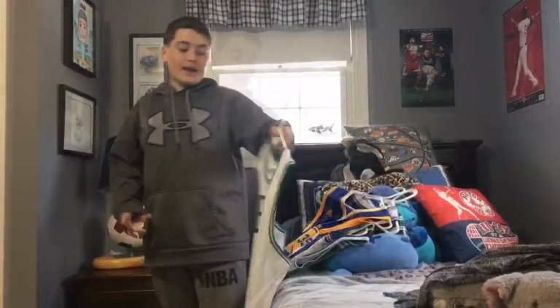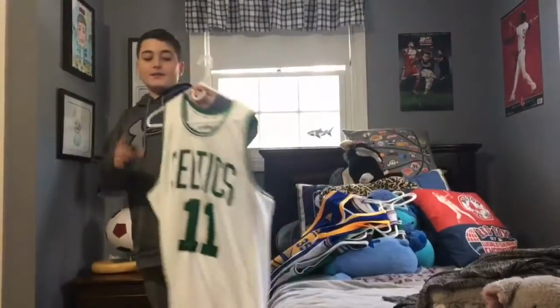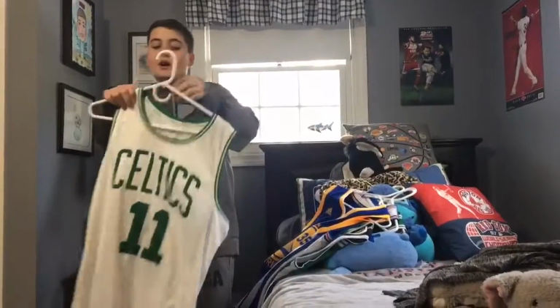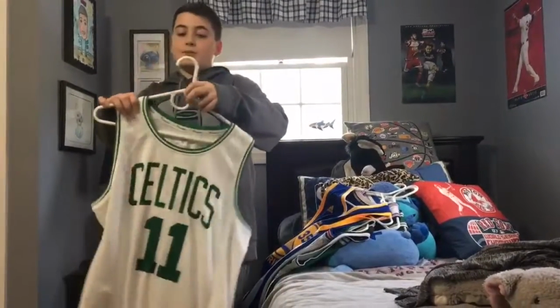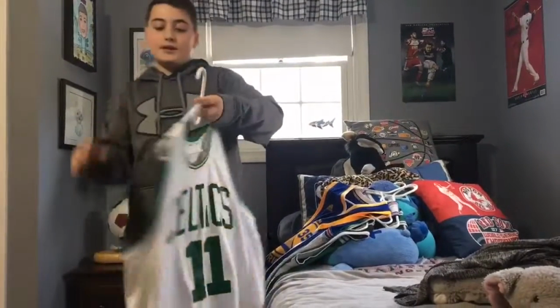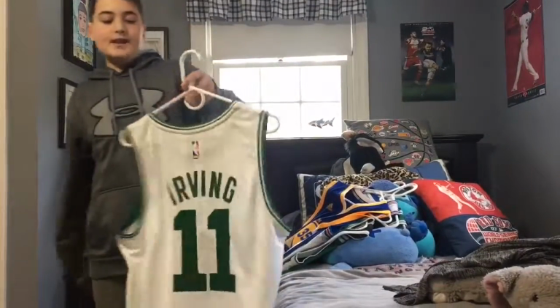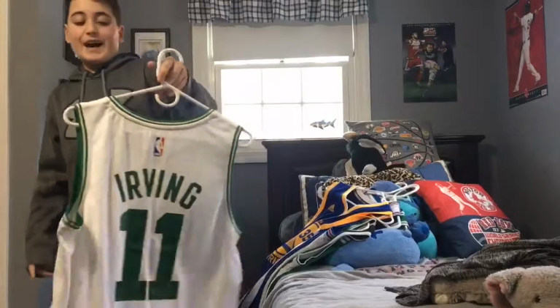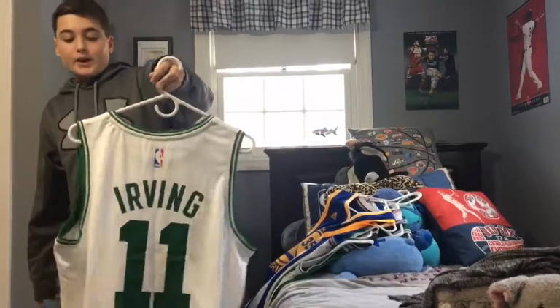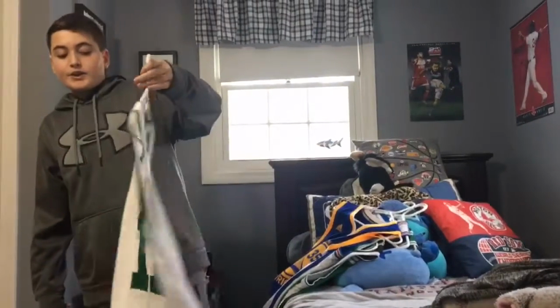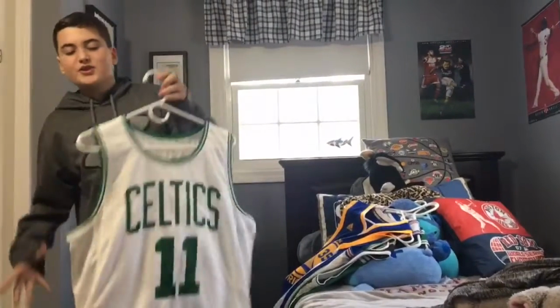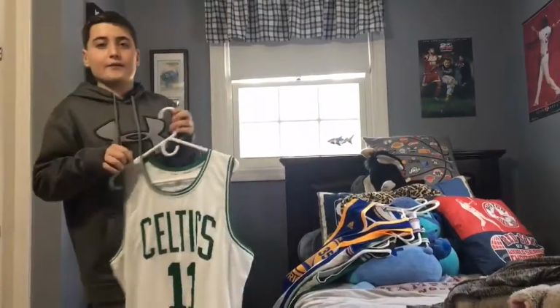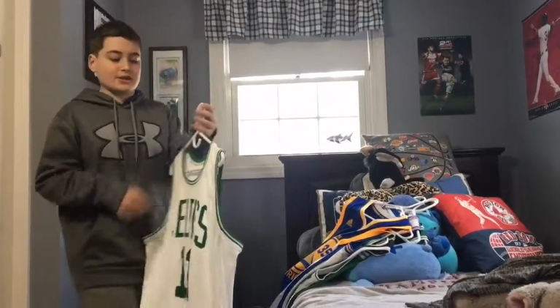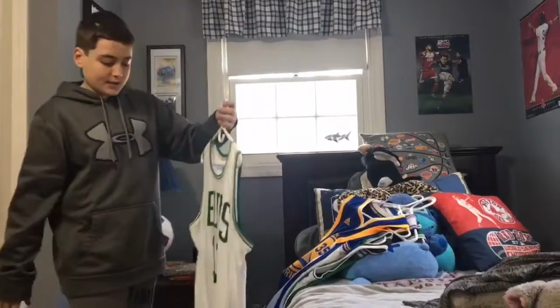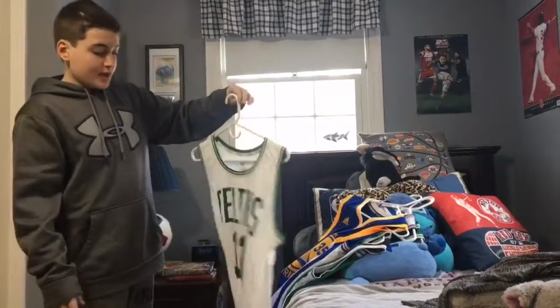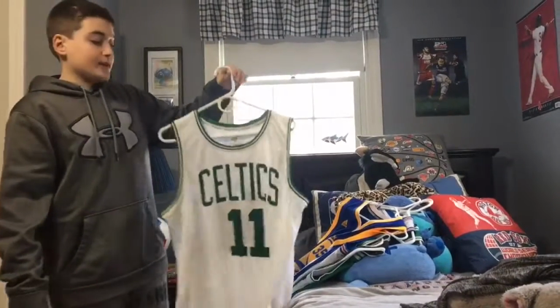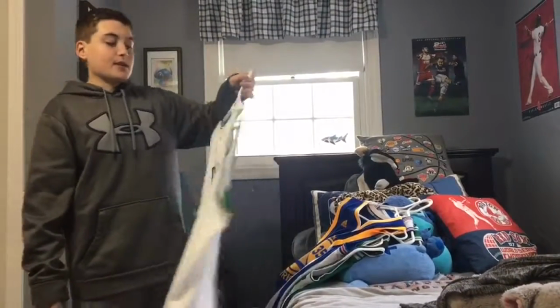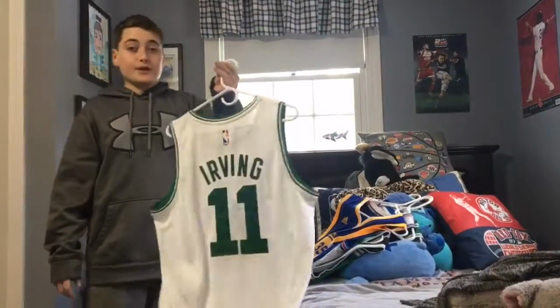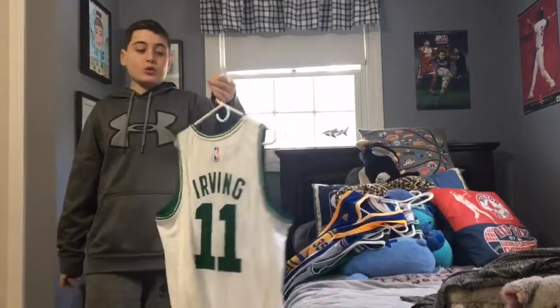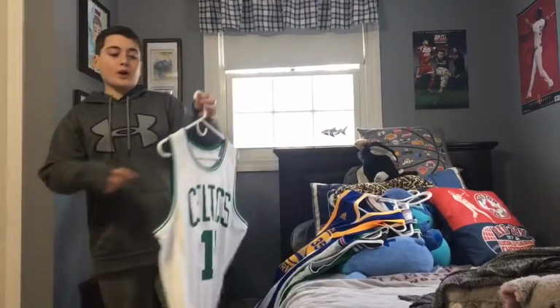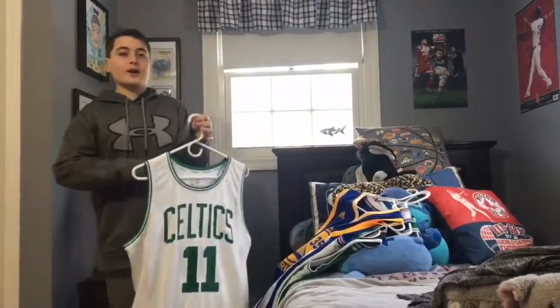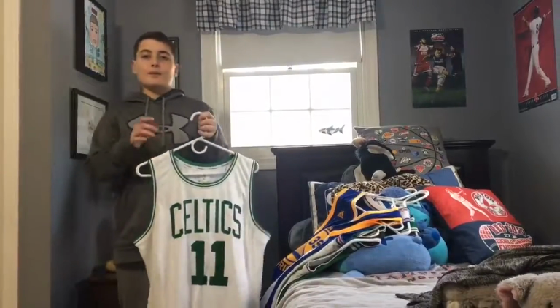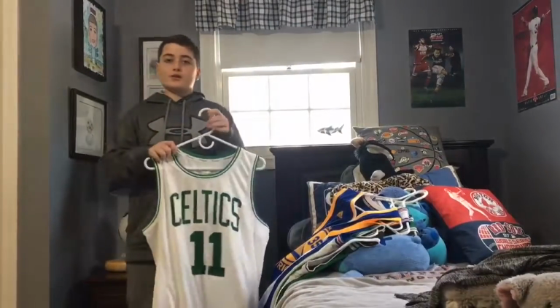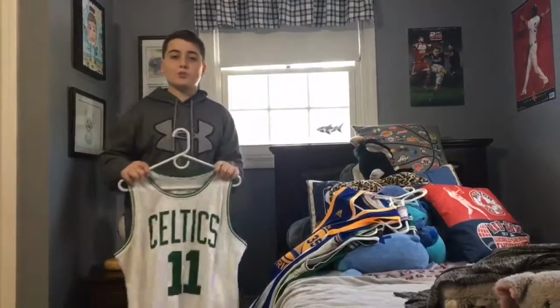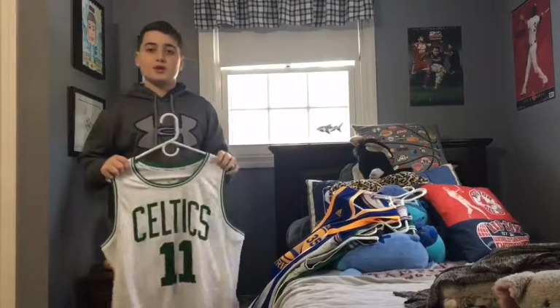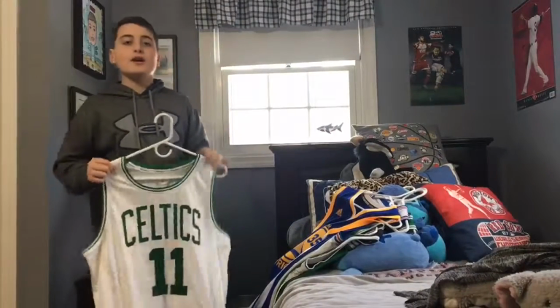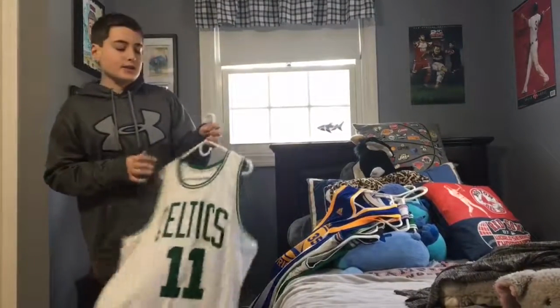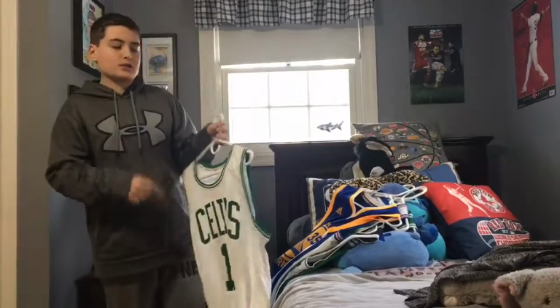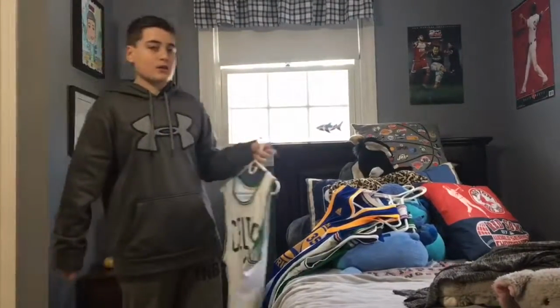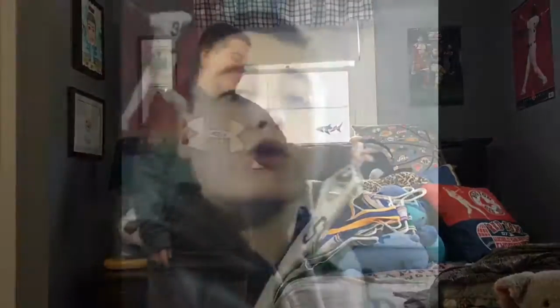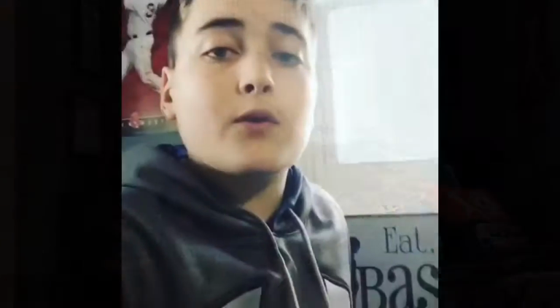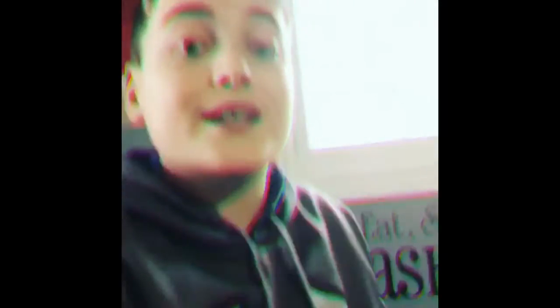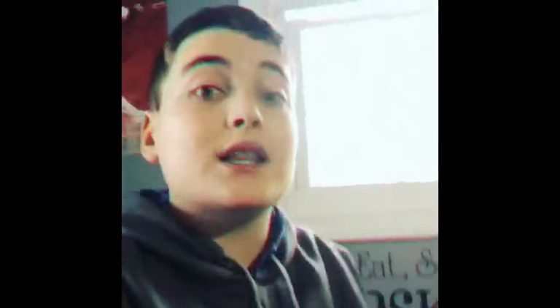Last, I got this awesome Celtics Kyrie Irving jersey. Just got it for Christmas and it's really cool — the white, pretty sure it's the home jersey, and it's awesome. So much more to see you. Bye!